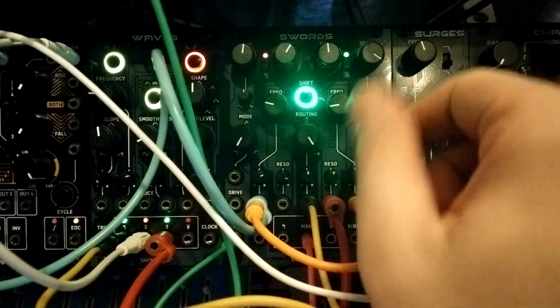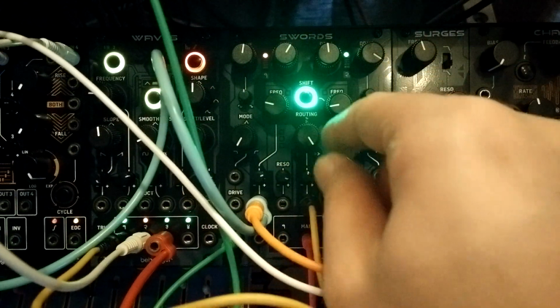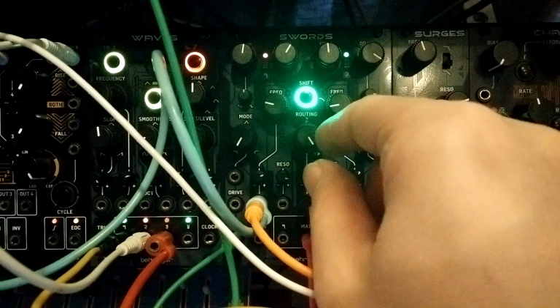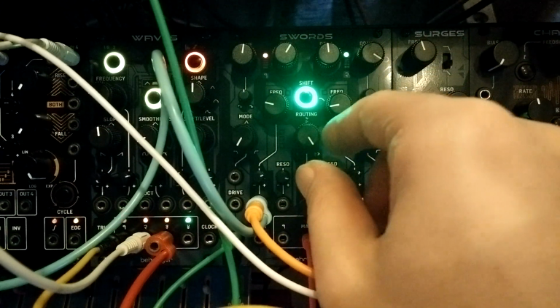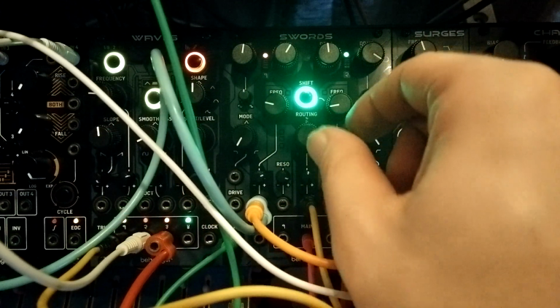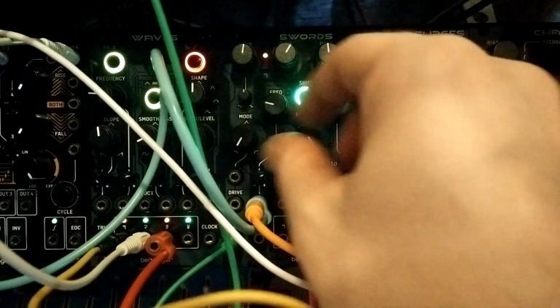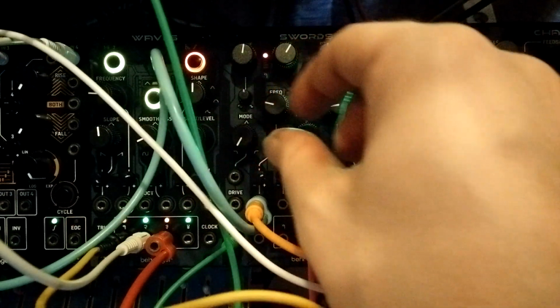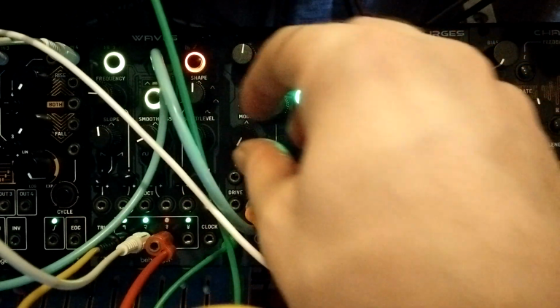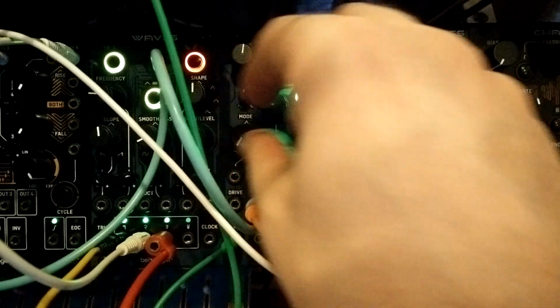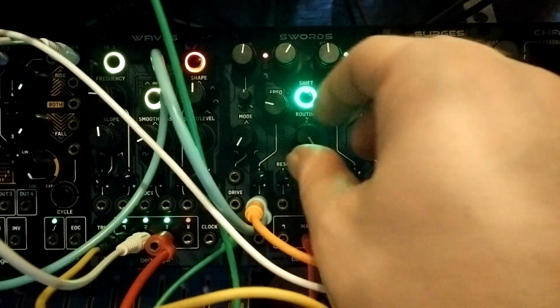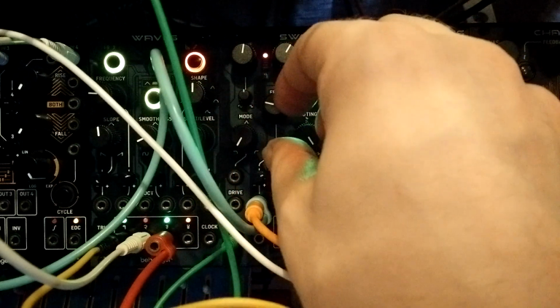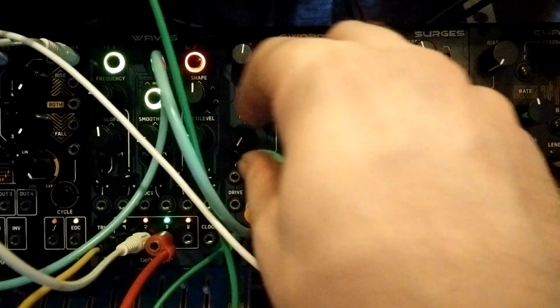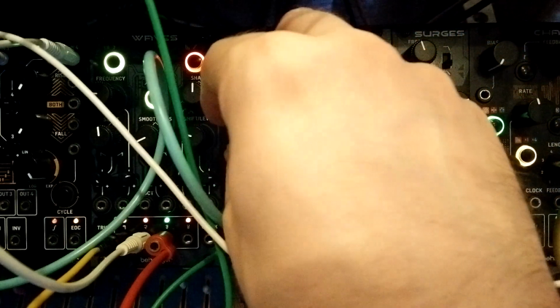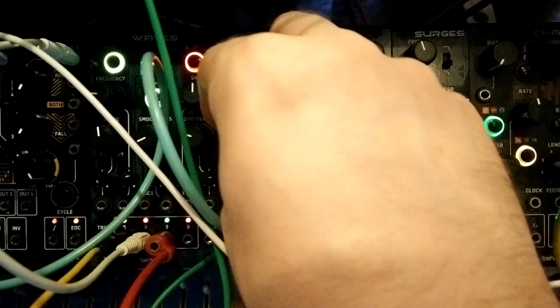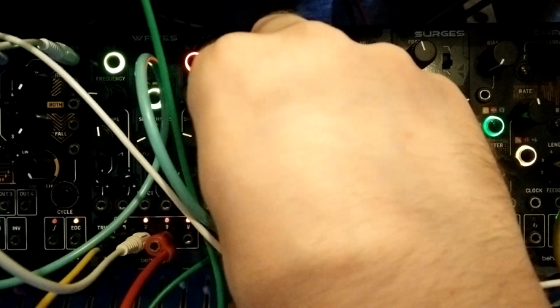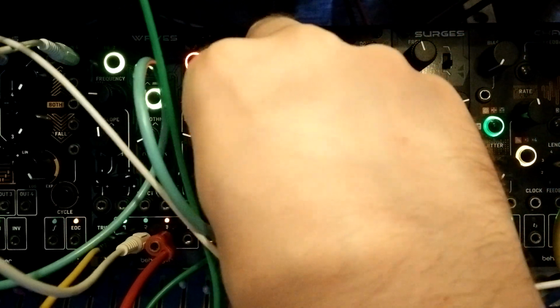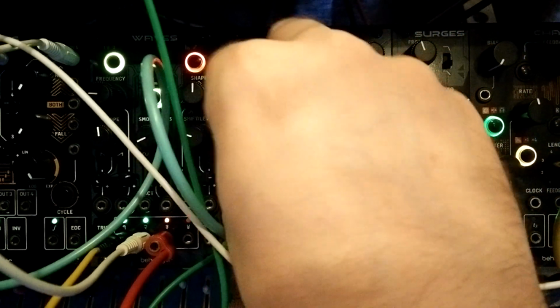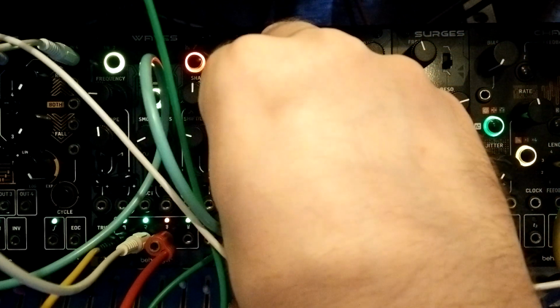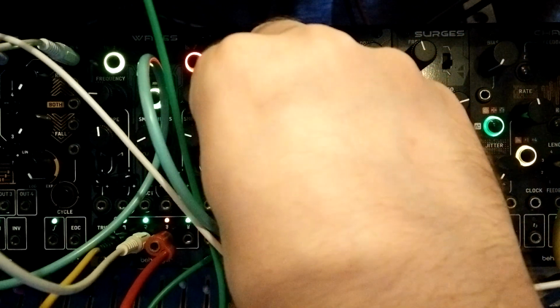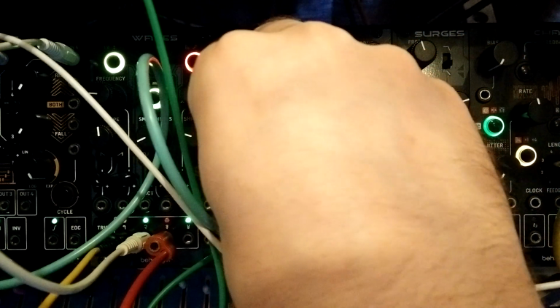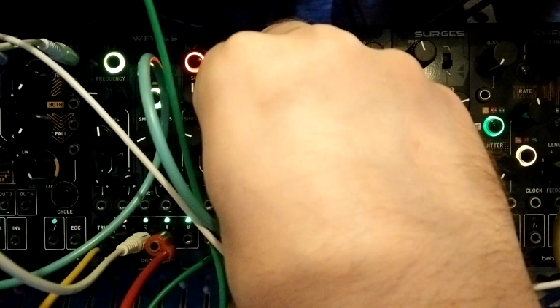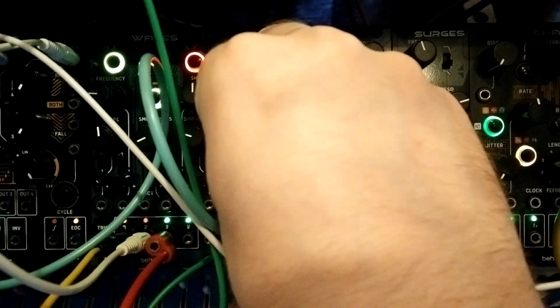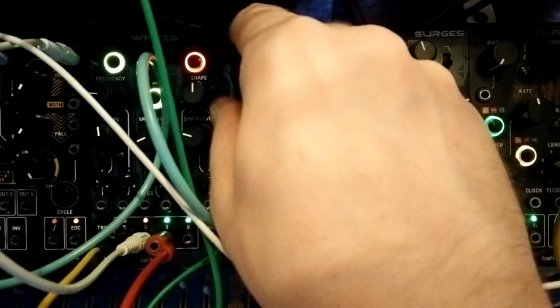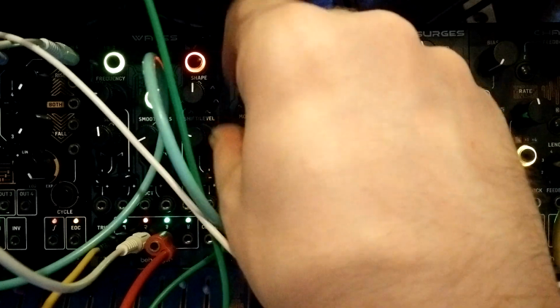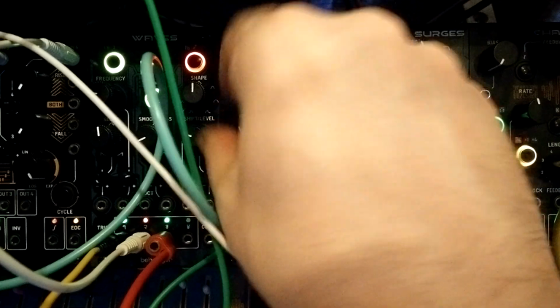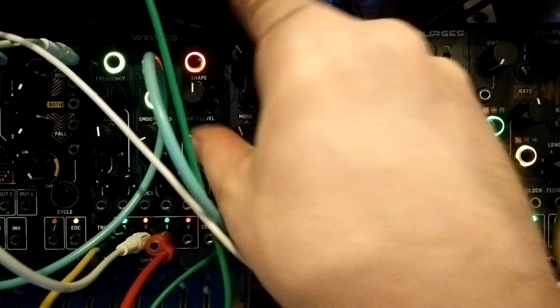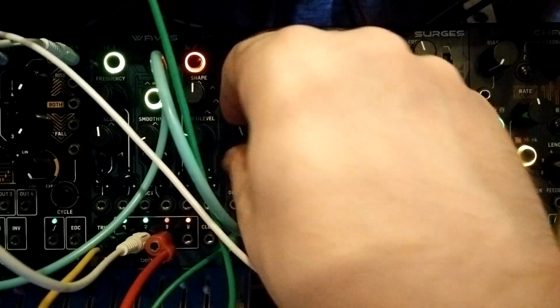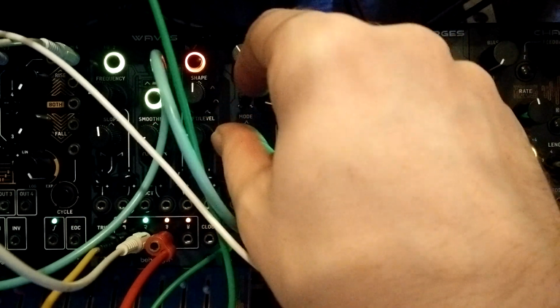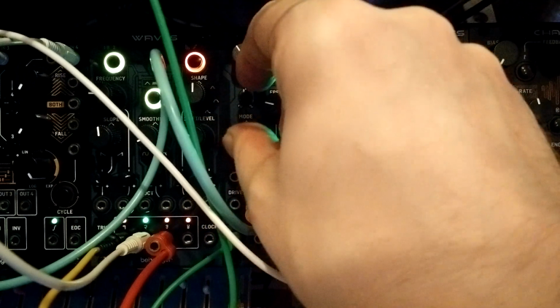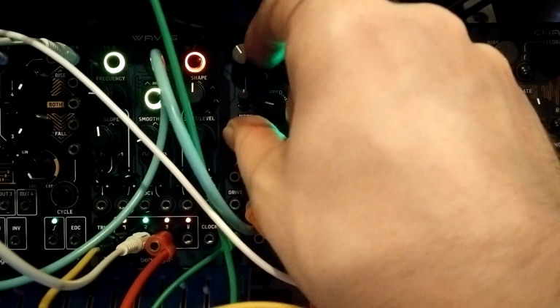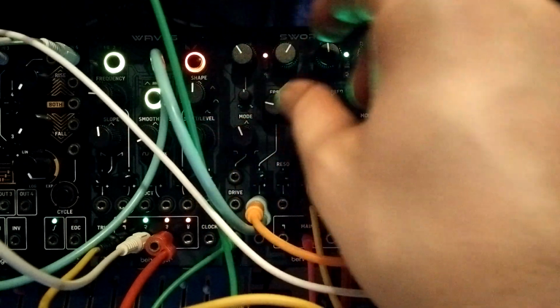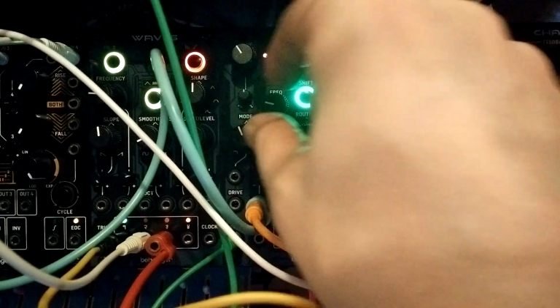Just playing with the routing knob. You can try changing the modes — it really starts to squeal on band-pass.